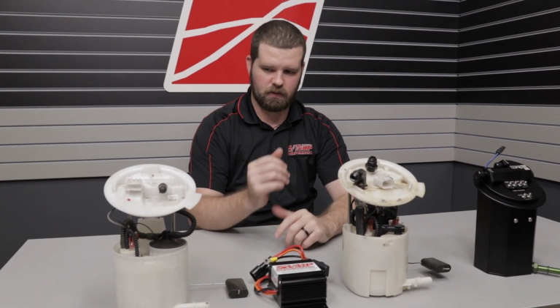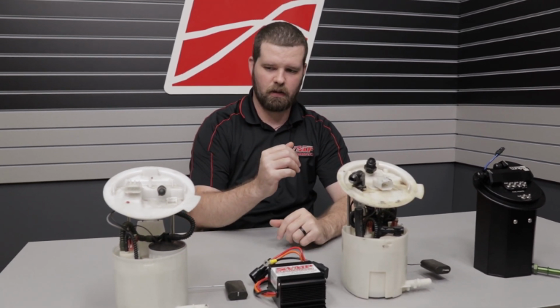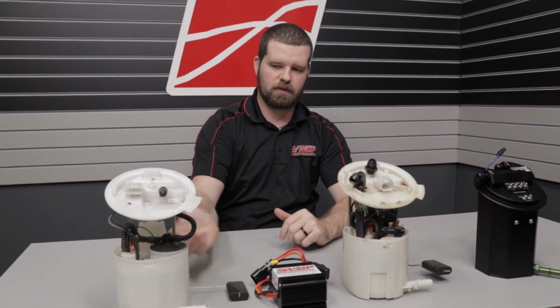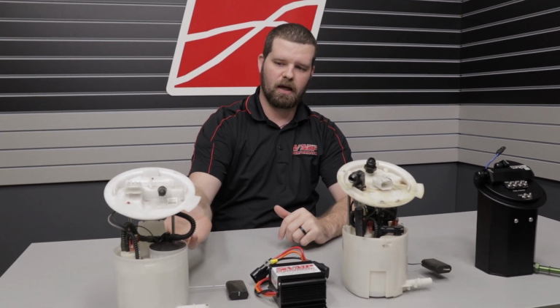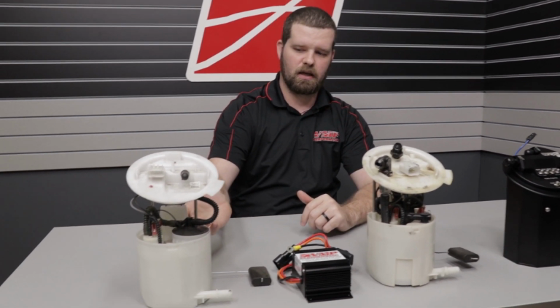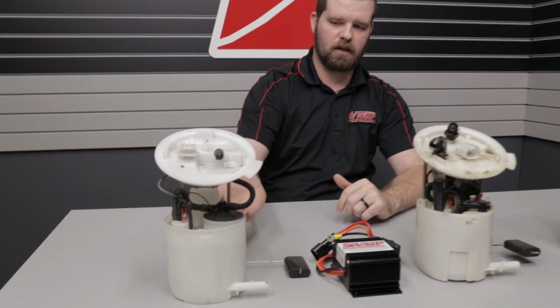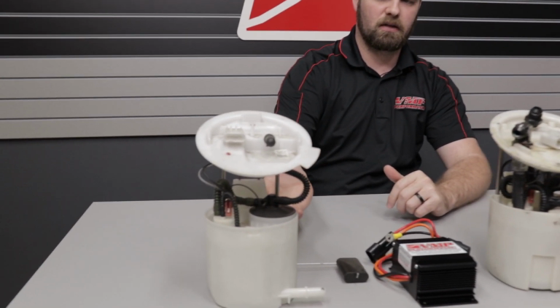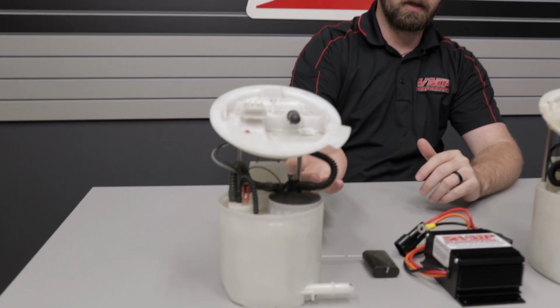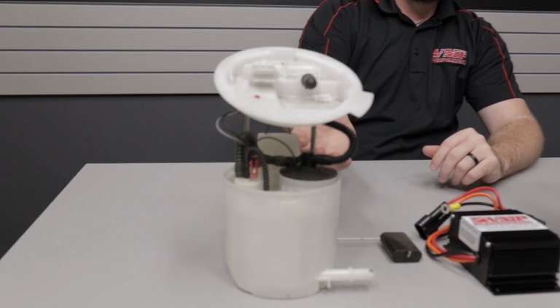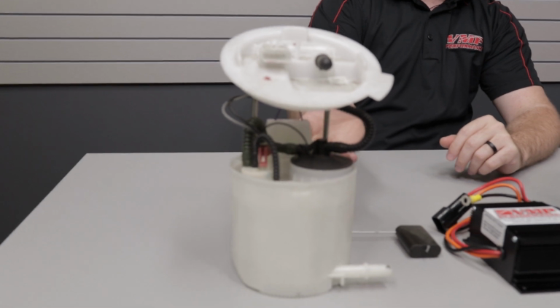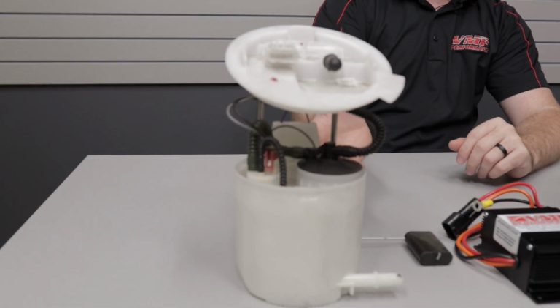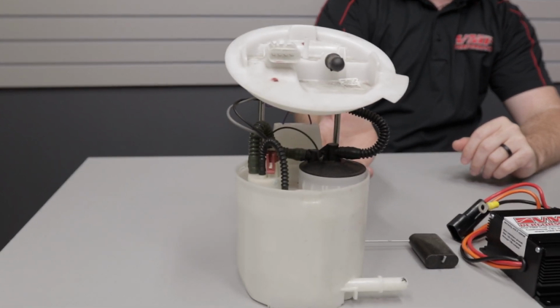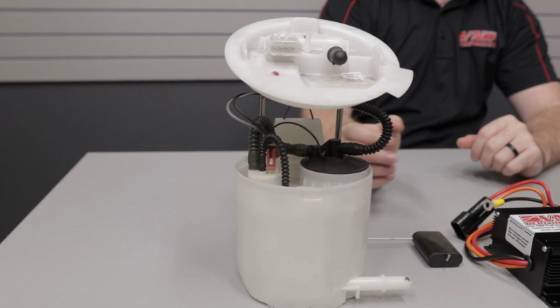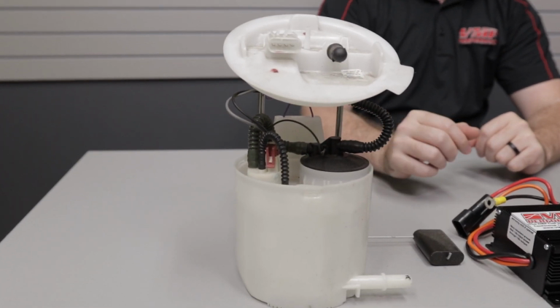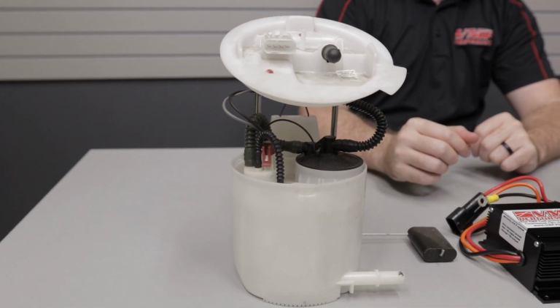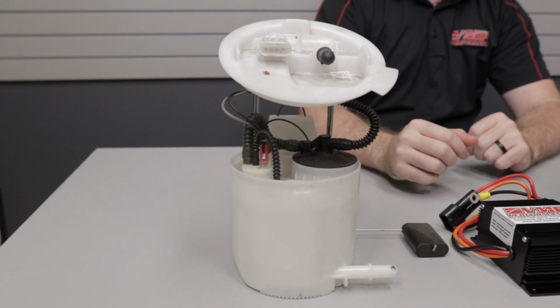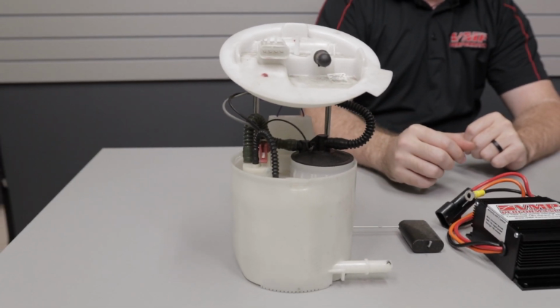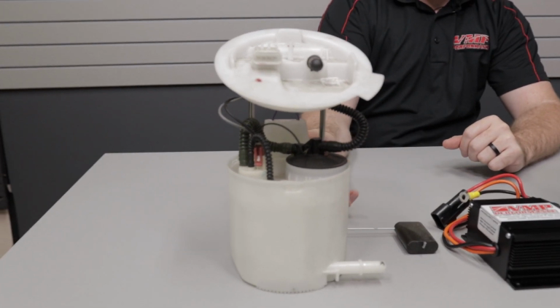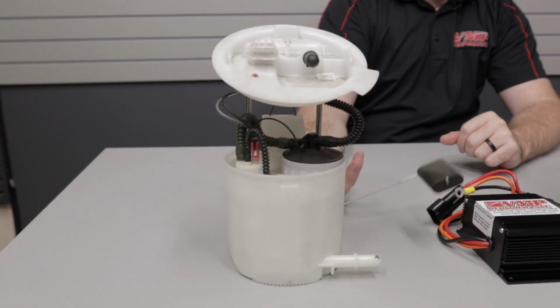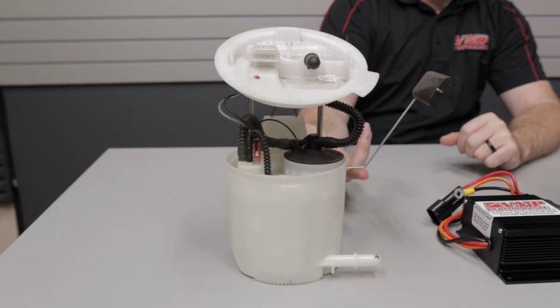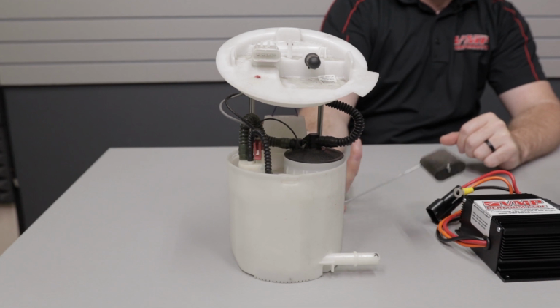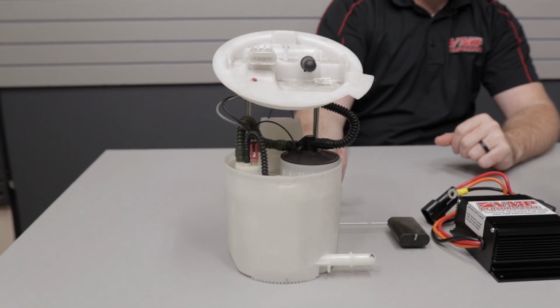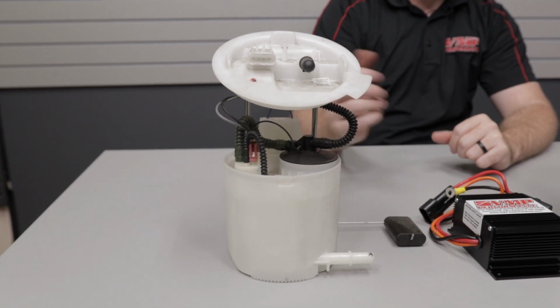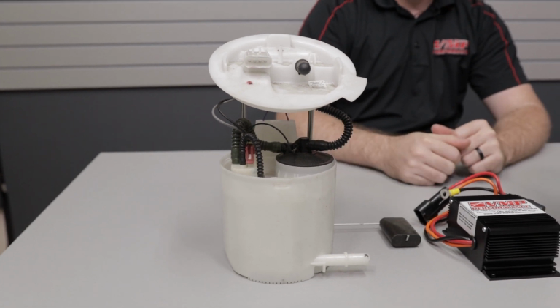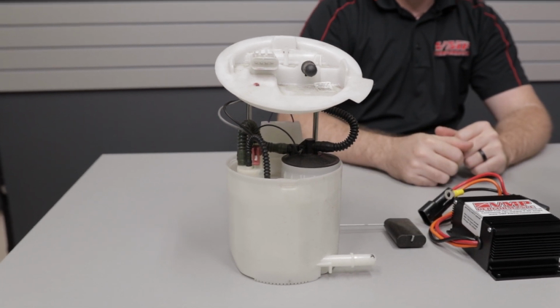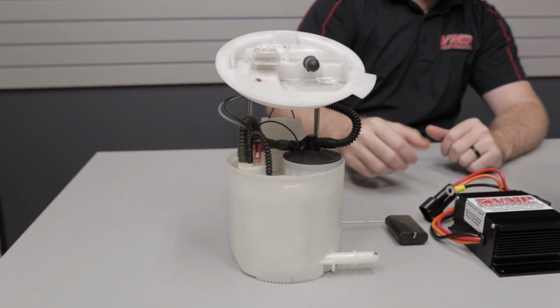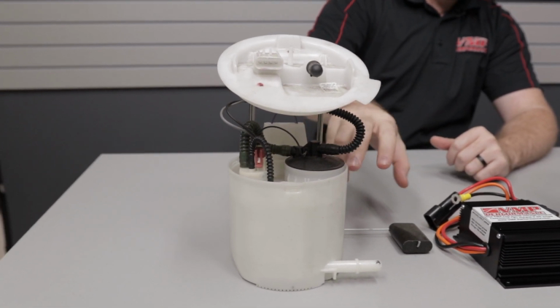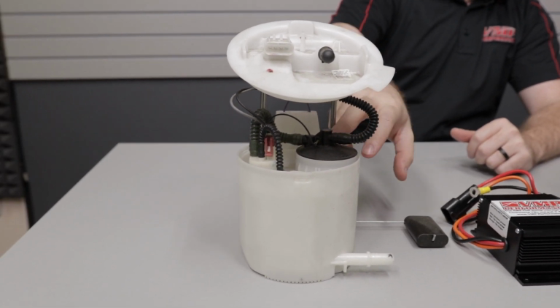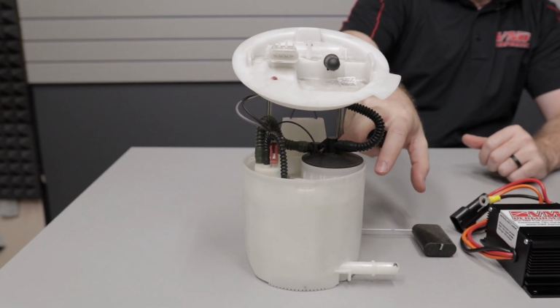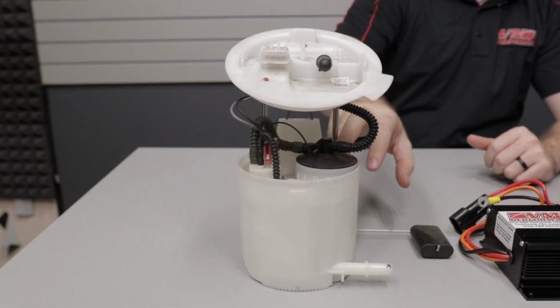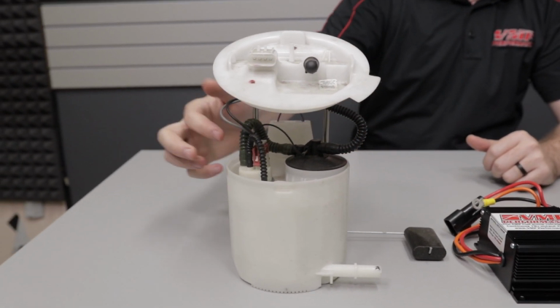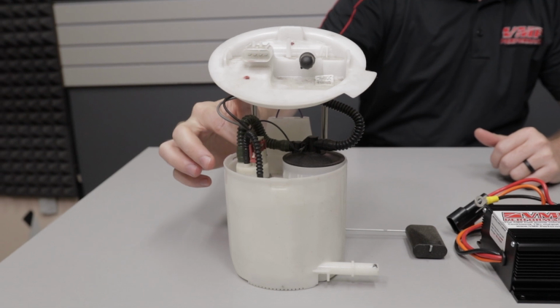On our left here we have a 2011 to 2017 Ford Mustang GT fuel pump assembly. This is the sending unit and float assembly, this is your regulator, and this is your fuel pump.